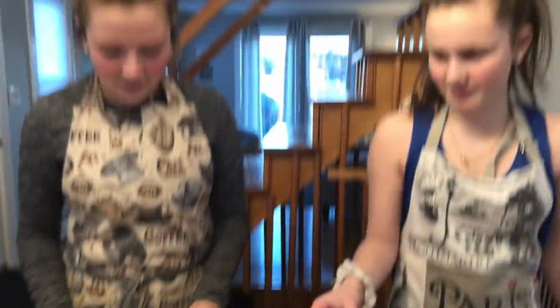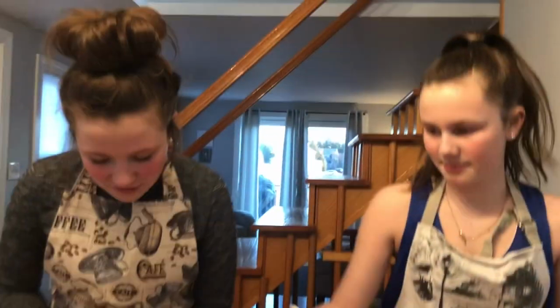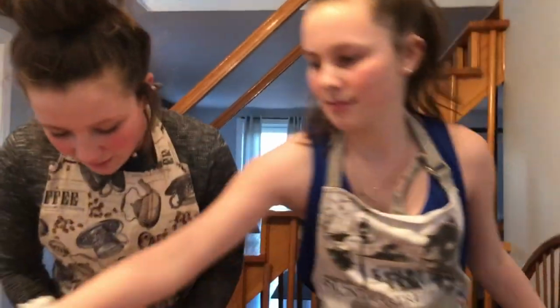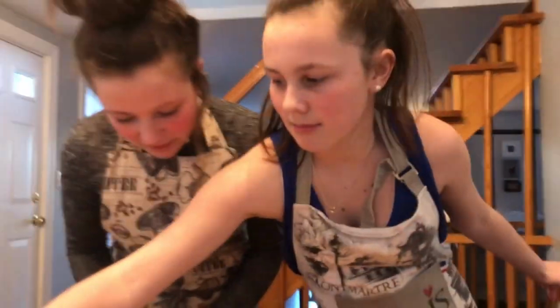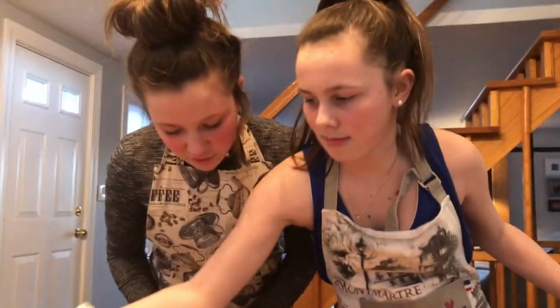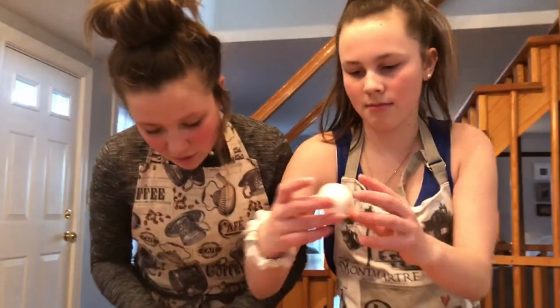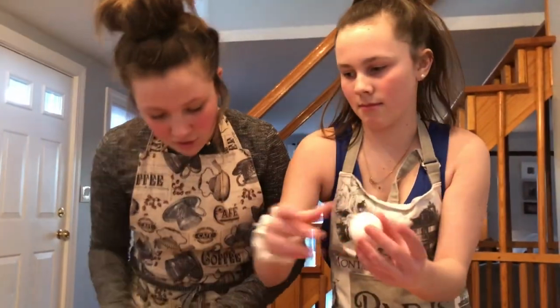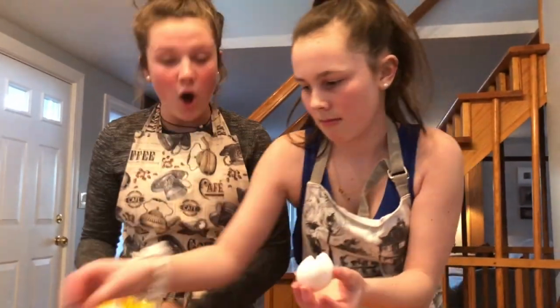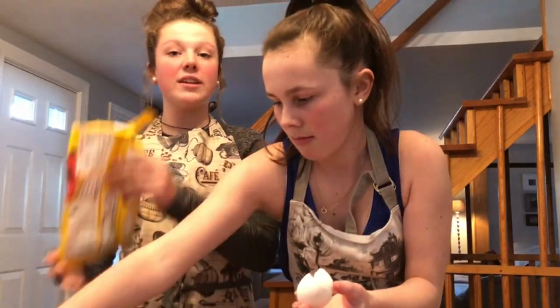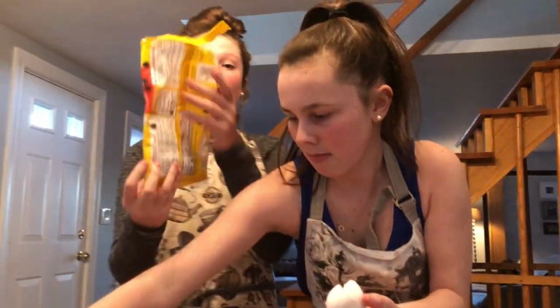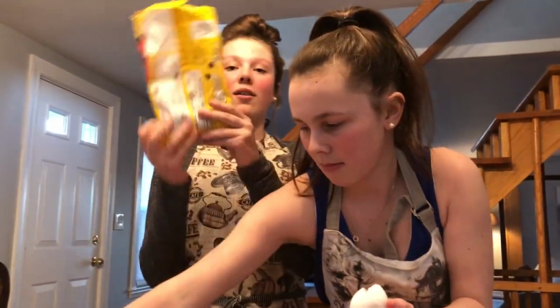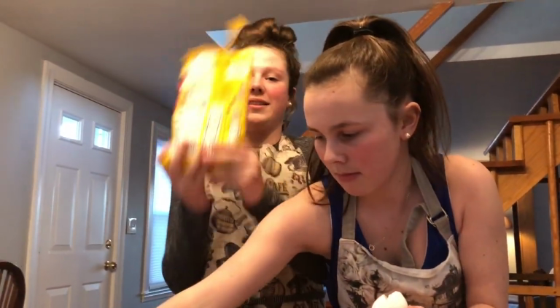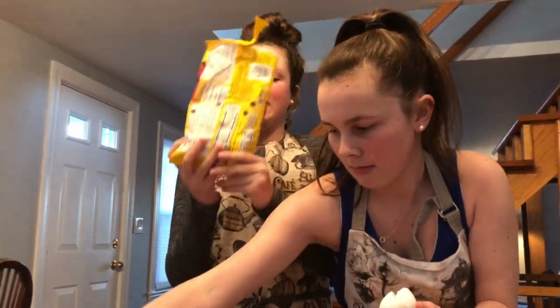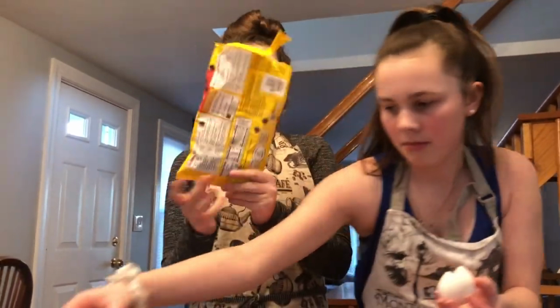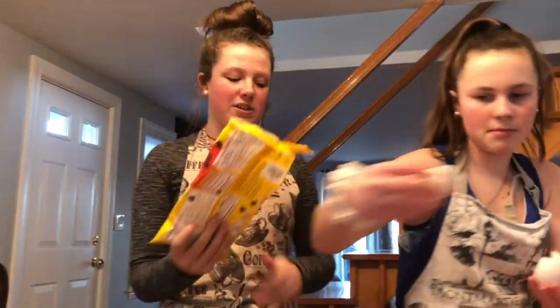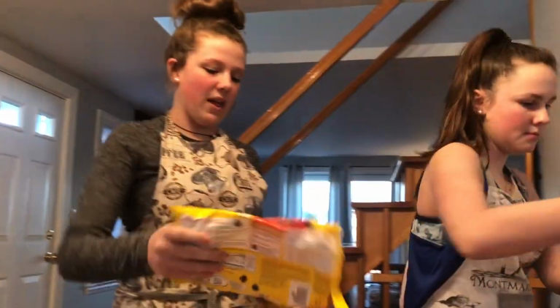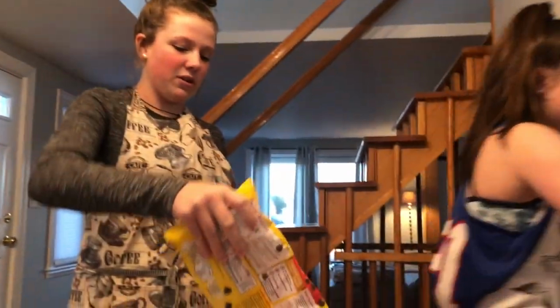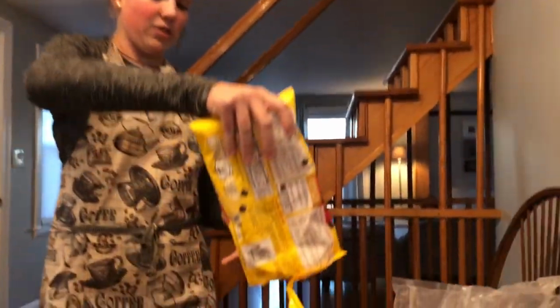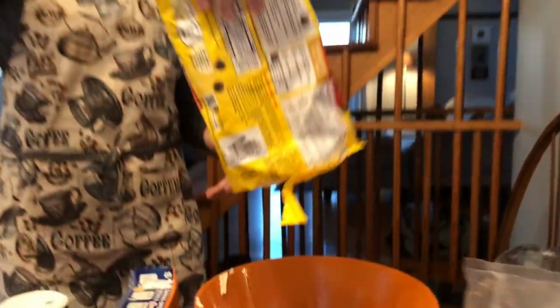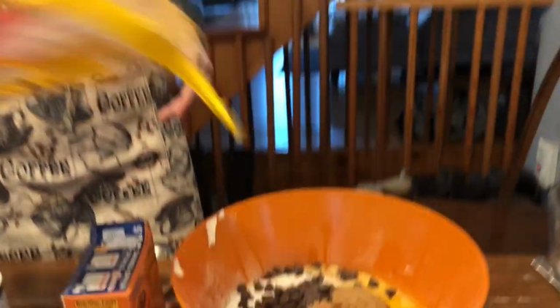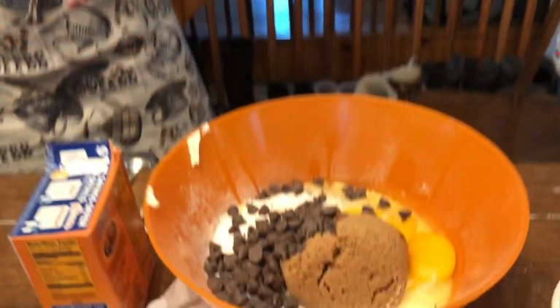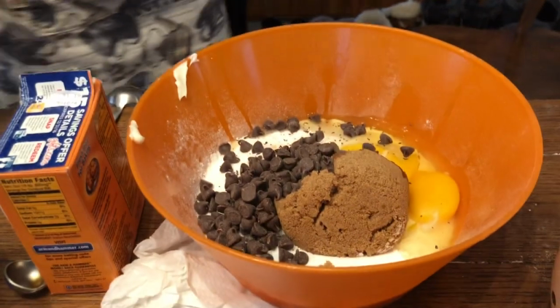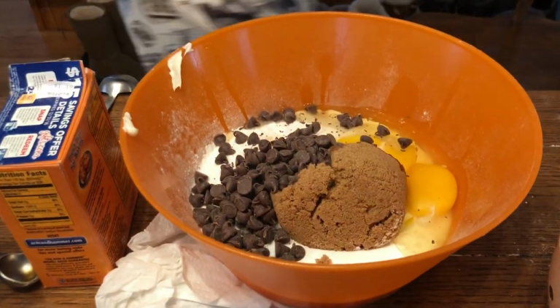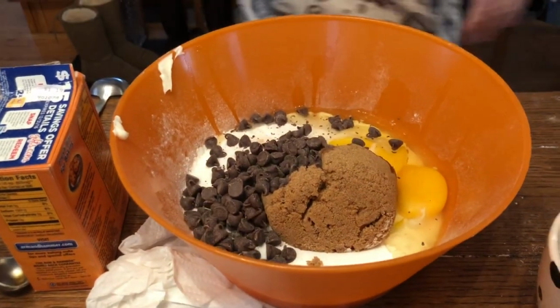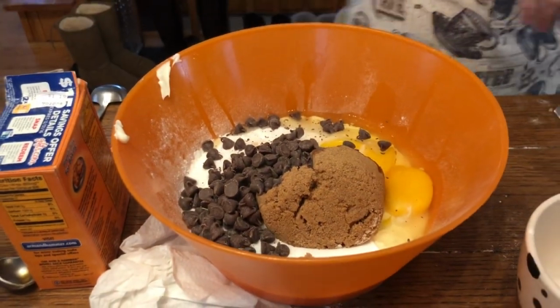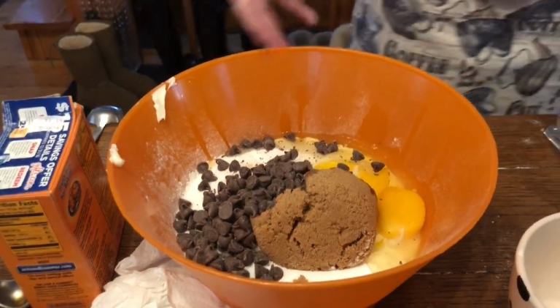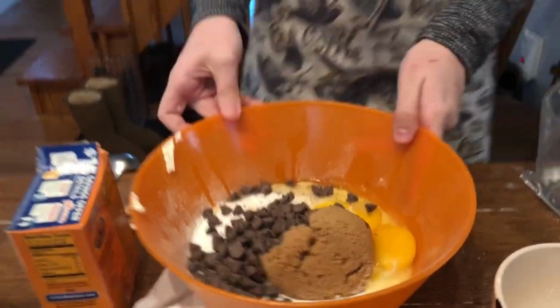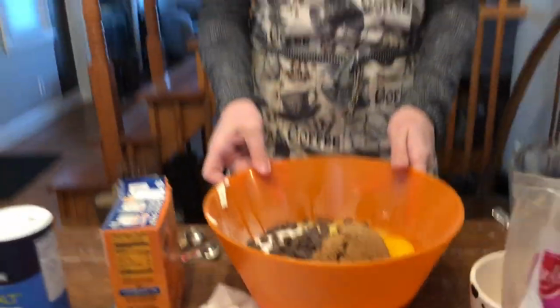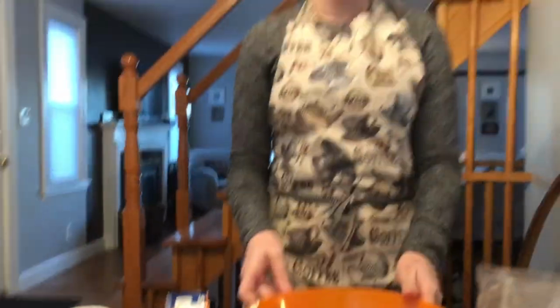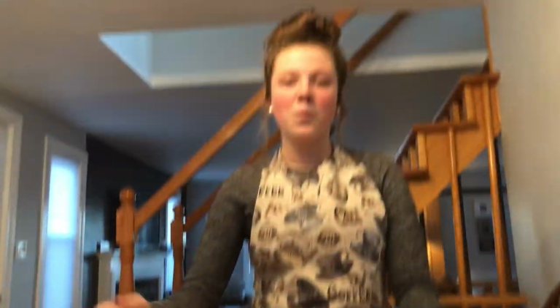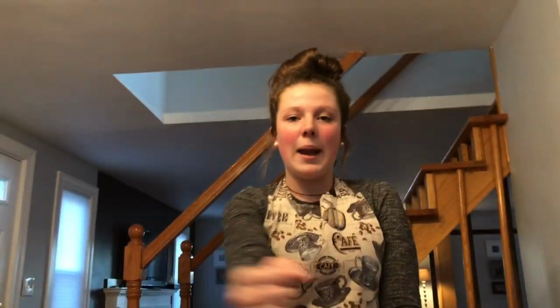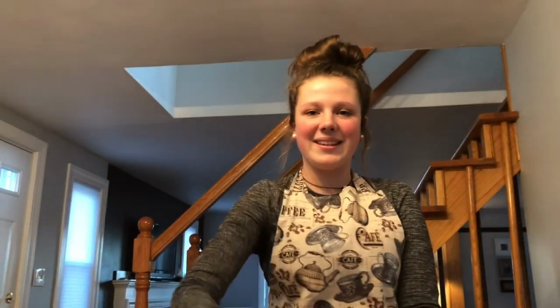Okay, so now we put in all the chocolate chips because there's none left, so we're just going to put the whole thing in. So now we have to mix.